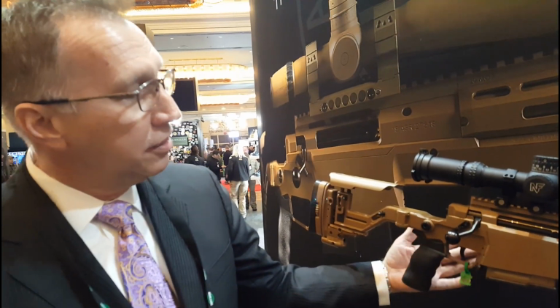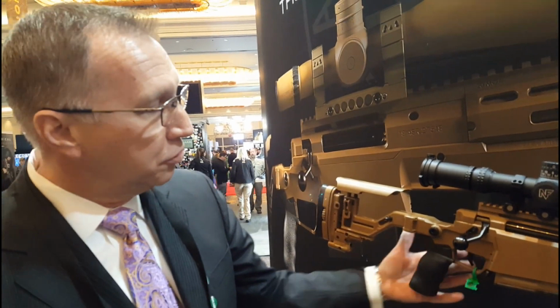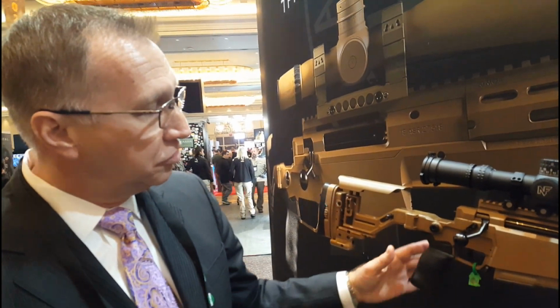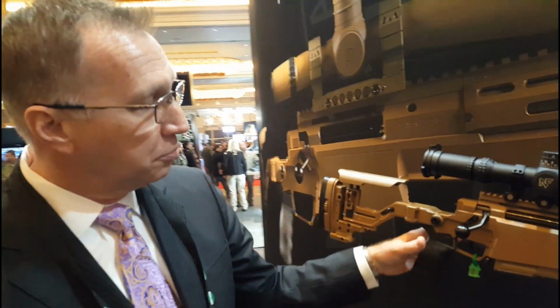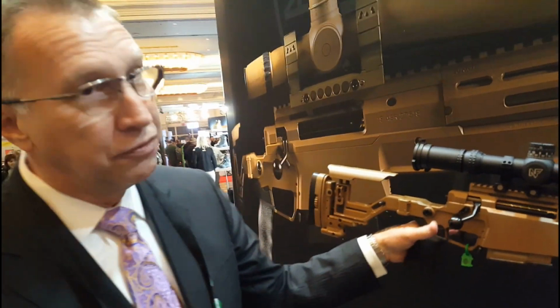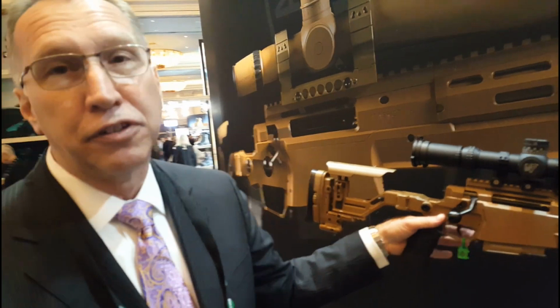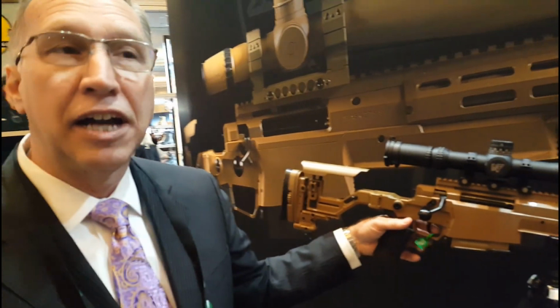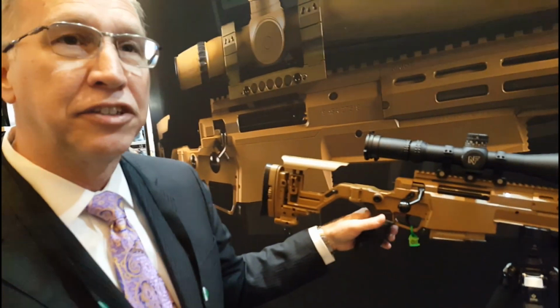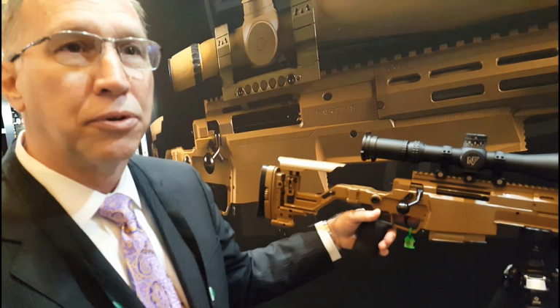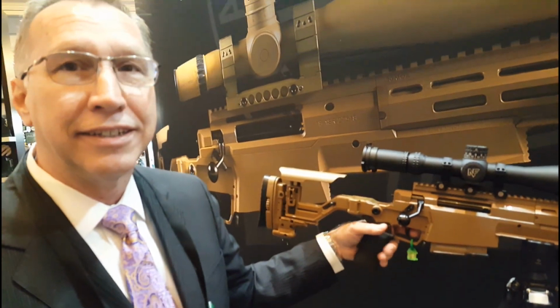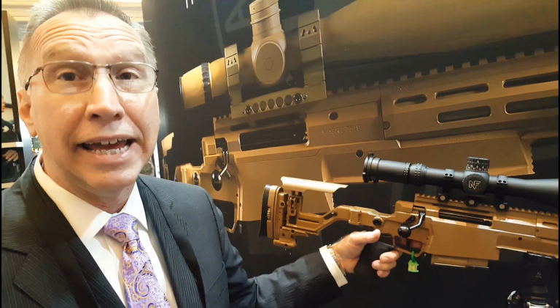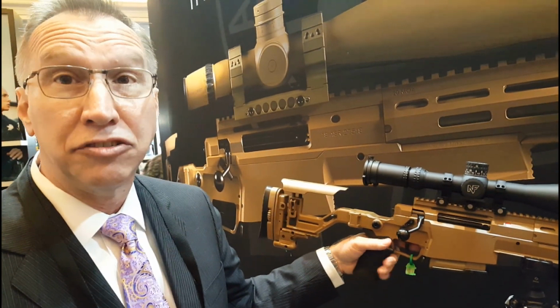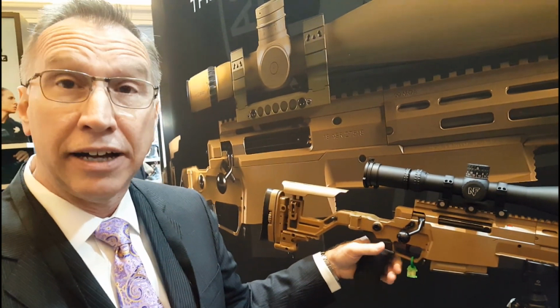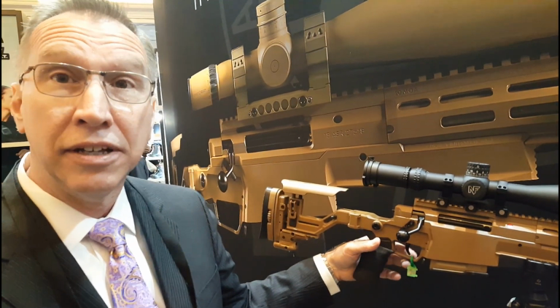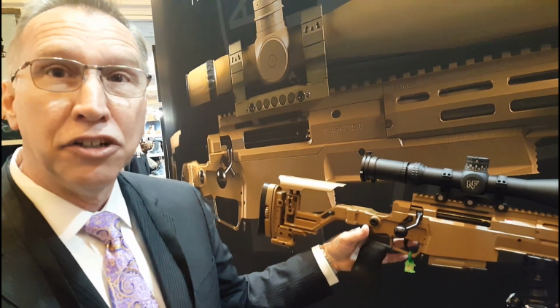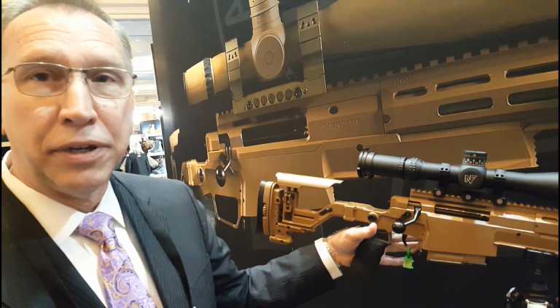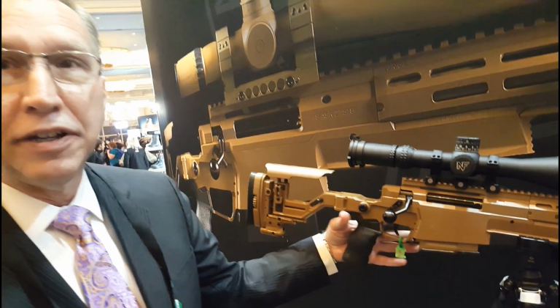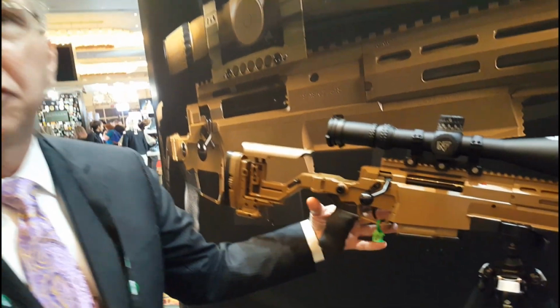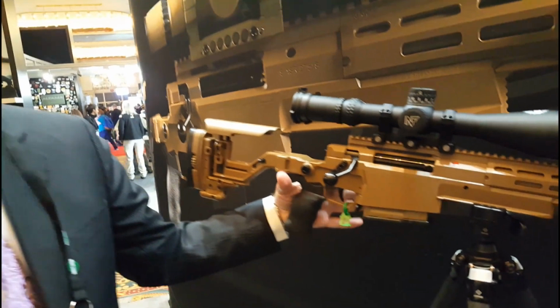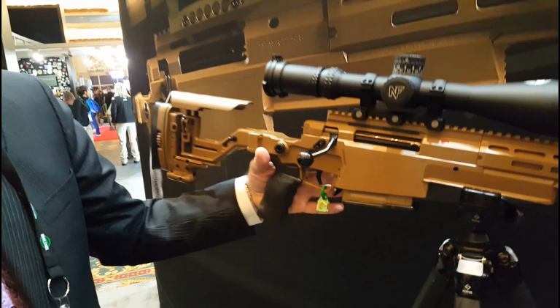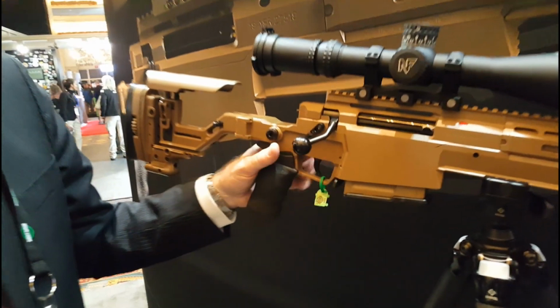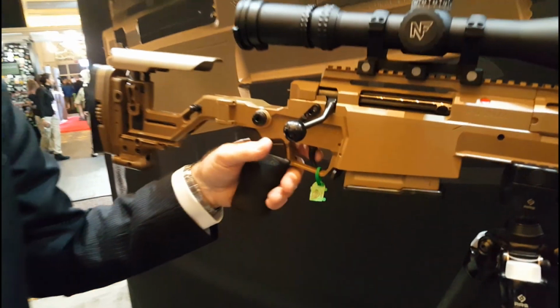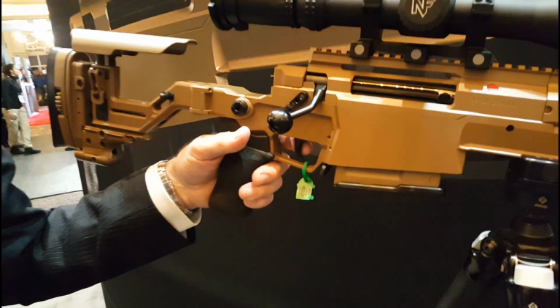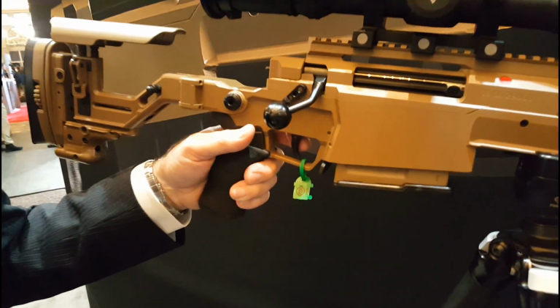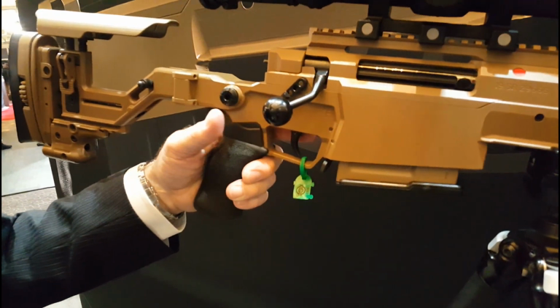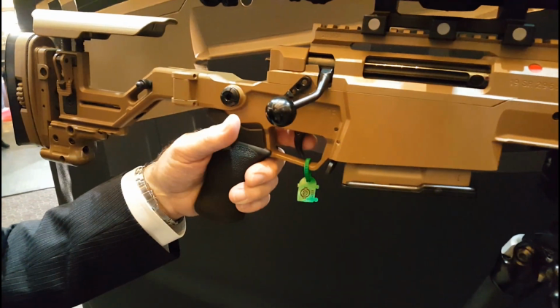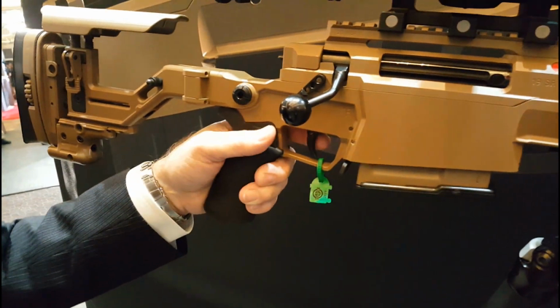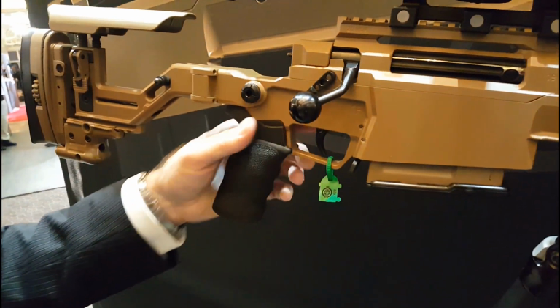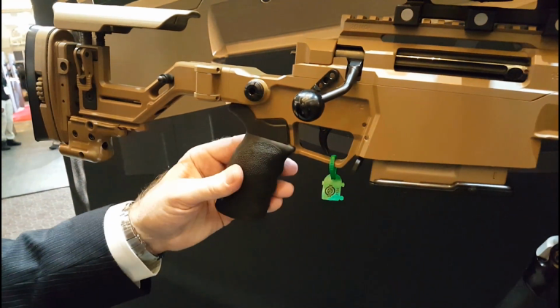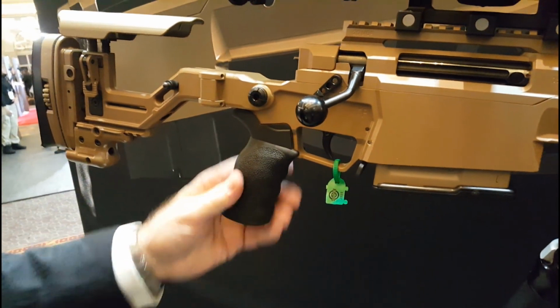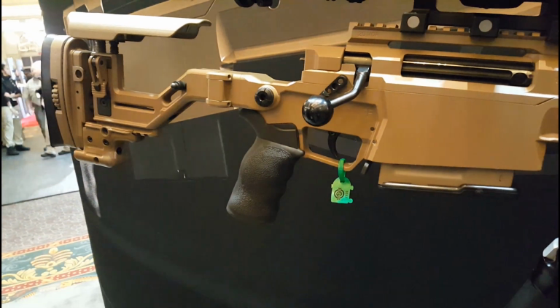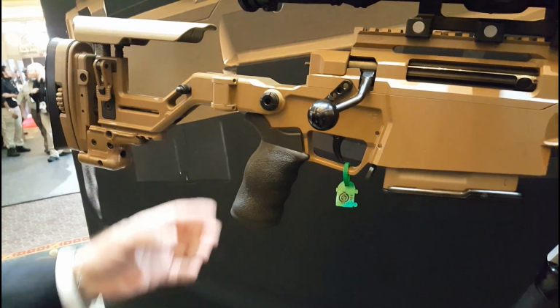The shoe is adjustable. For the first time, we've incorporated an AR-style grip interface. This is an ergo grip, but you can put basically any AR grip on this gun that's out there.